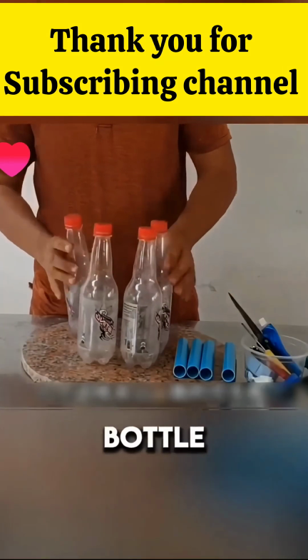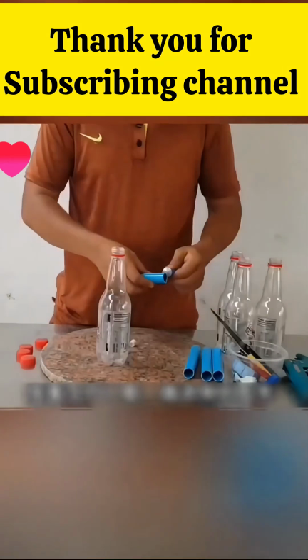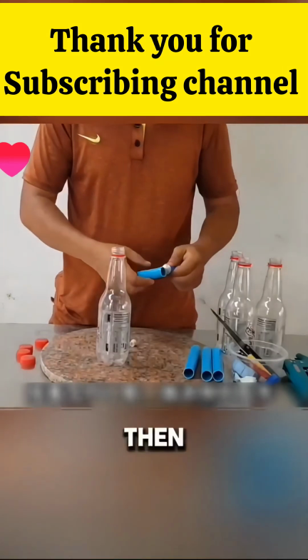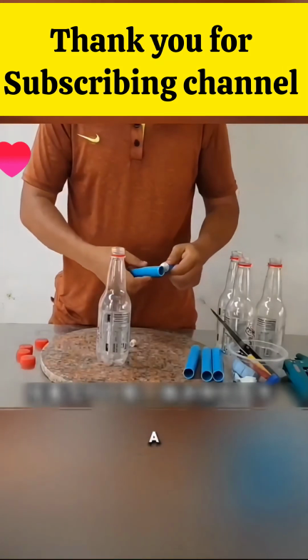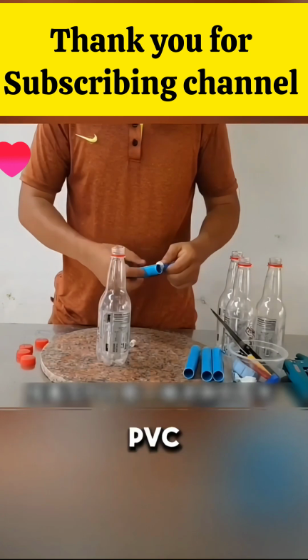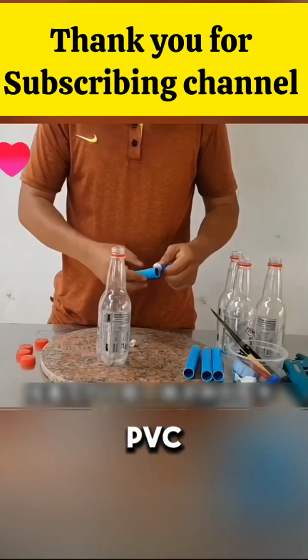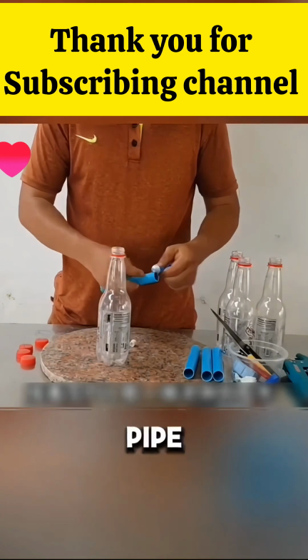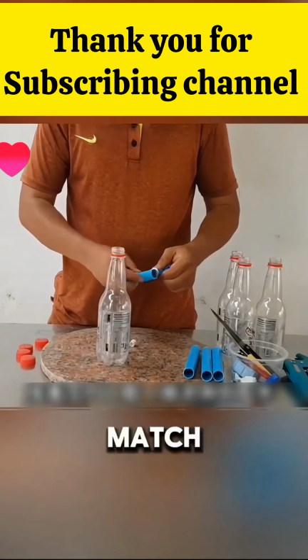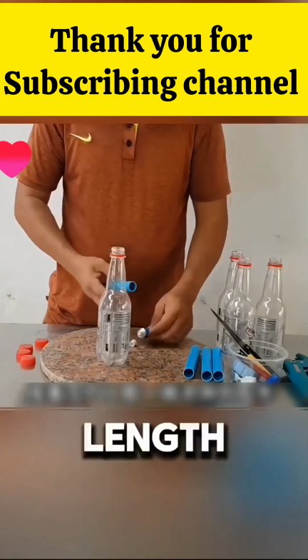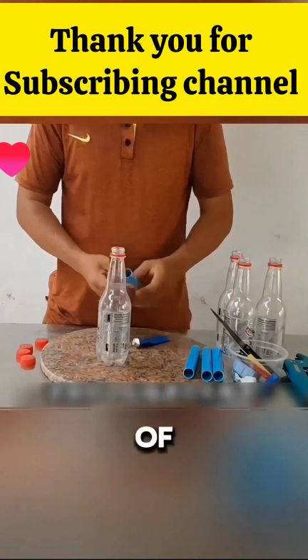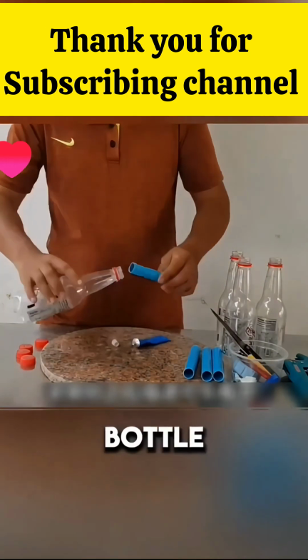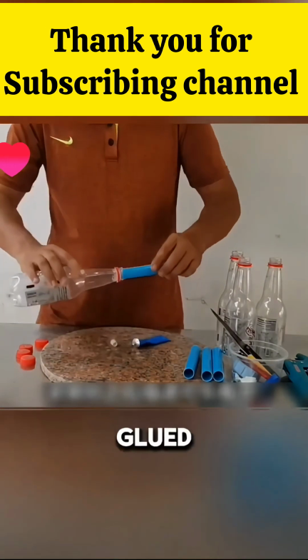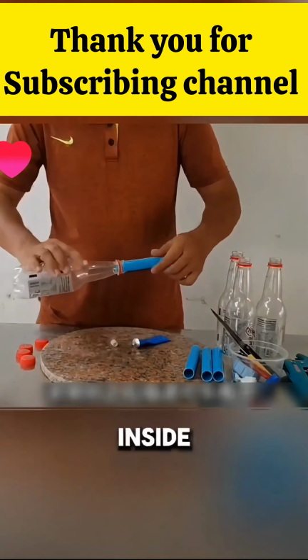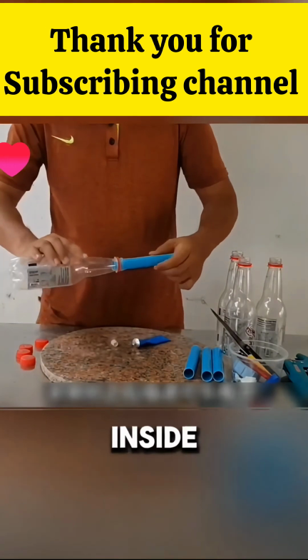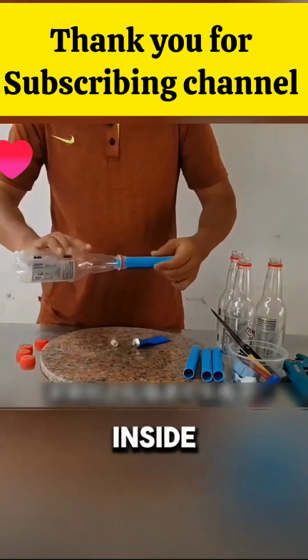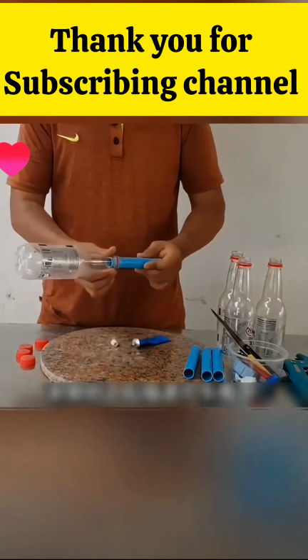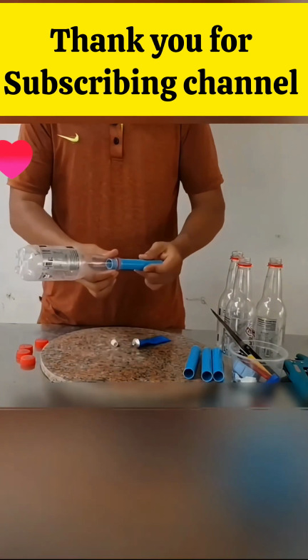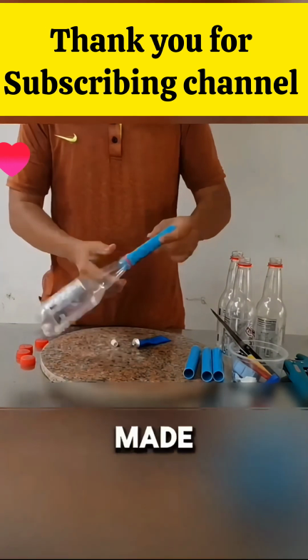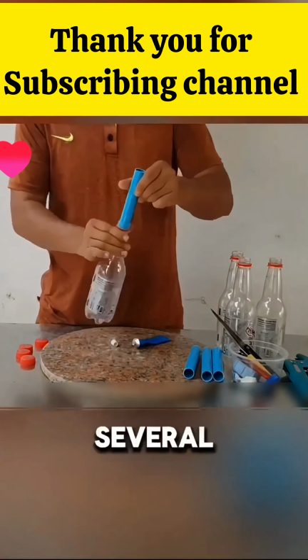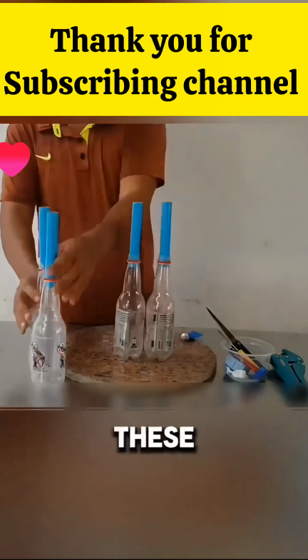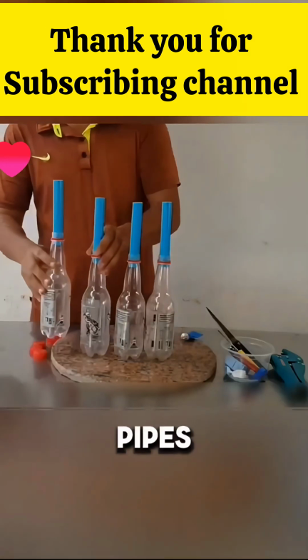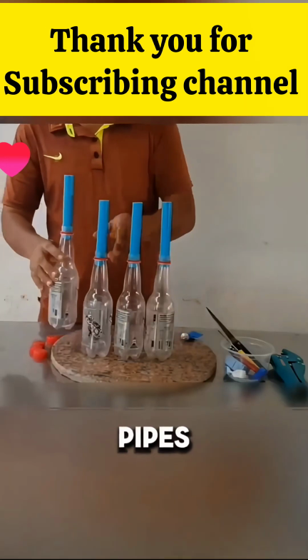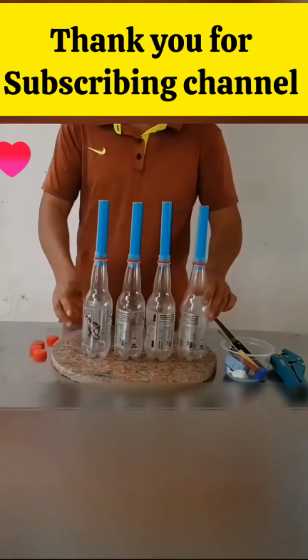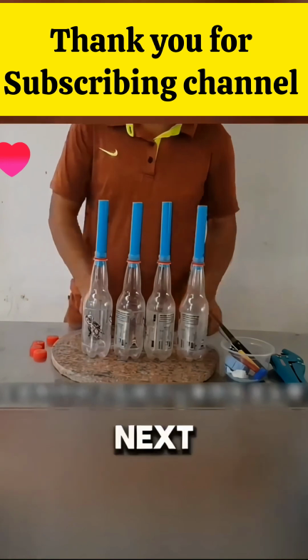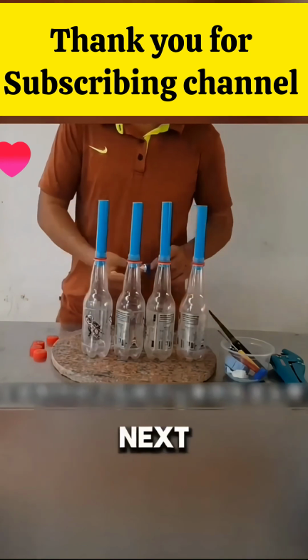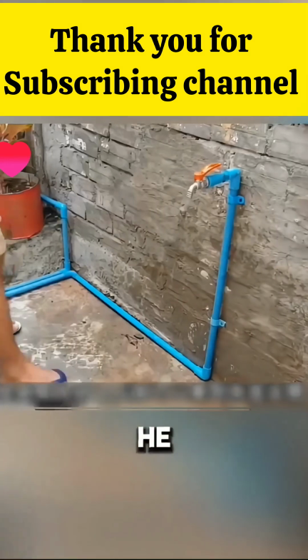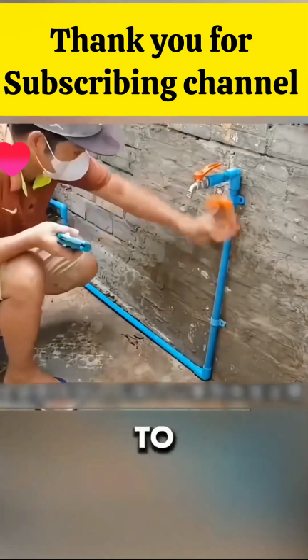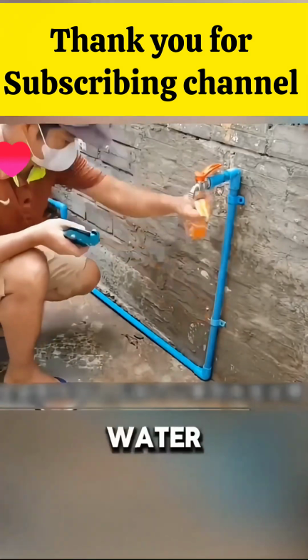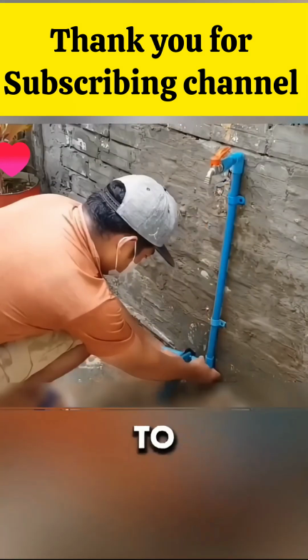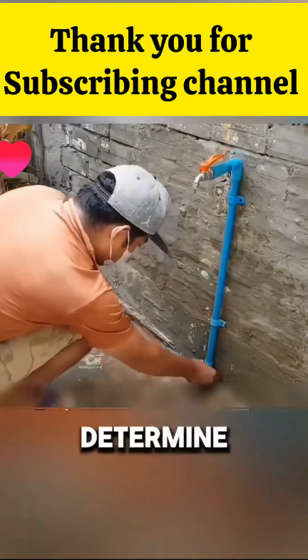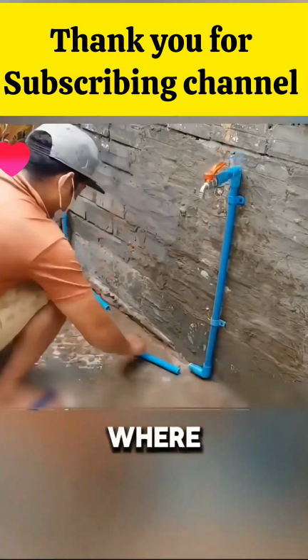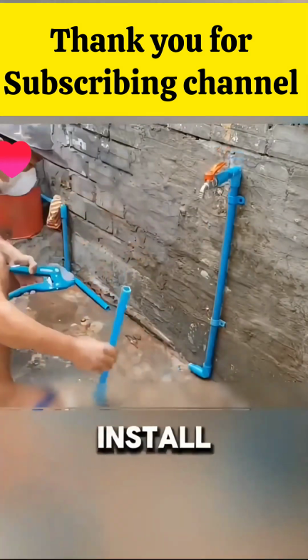He cut a PVC pipe to match the length of the bottle and glued it inside. He made several of these pipes. Next, he went to the water tap to determine where to install them.